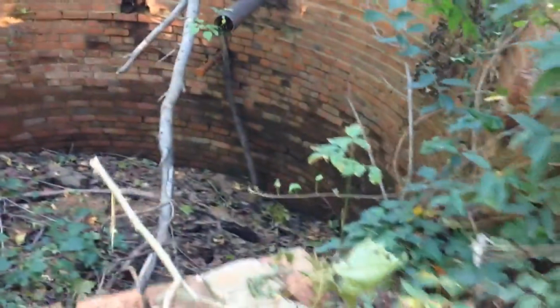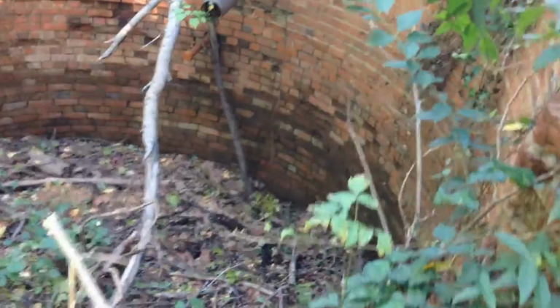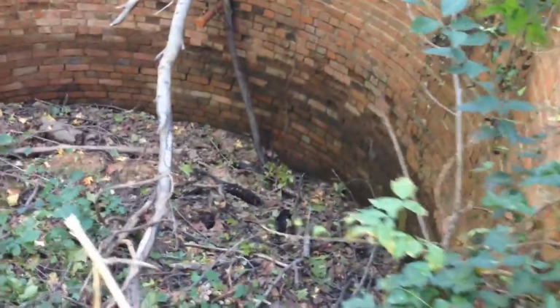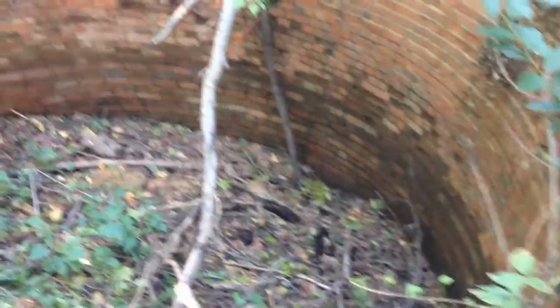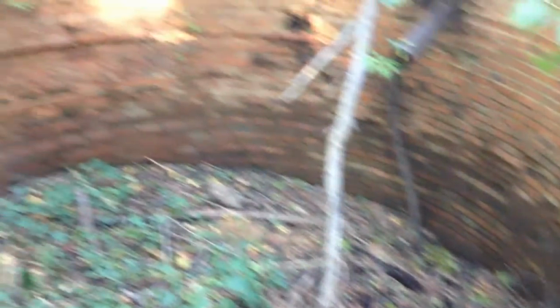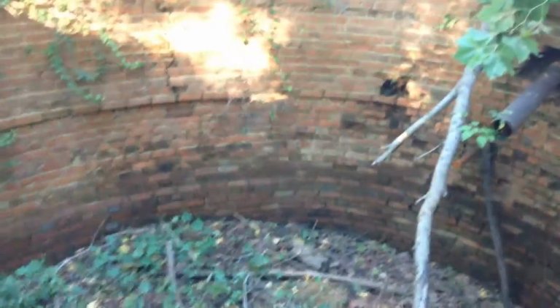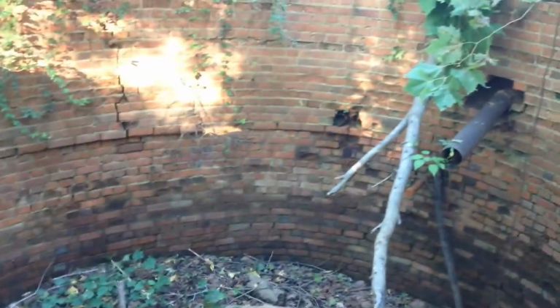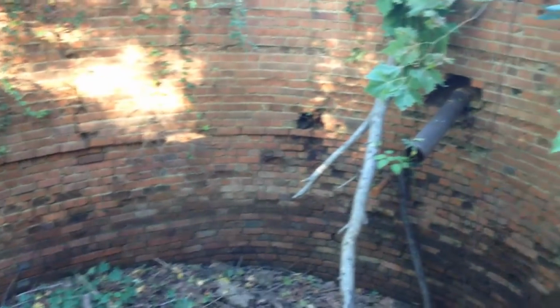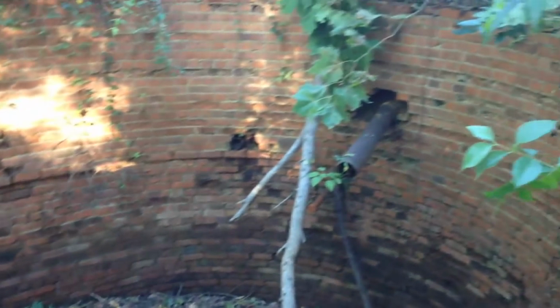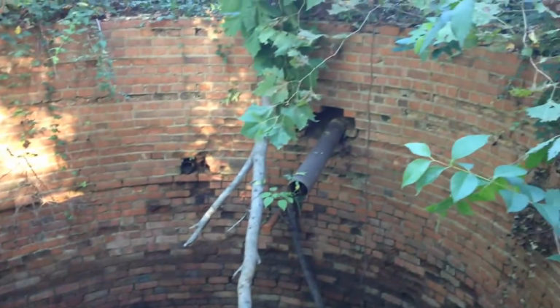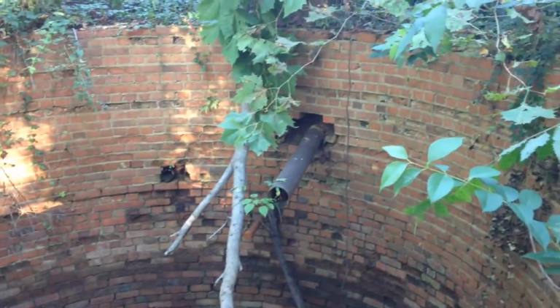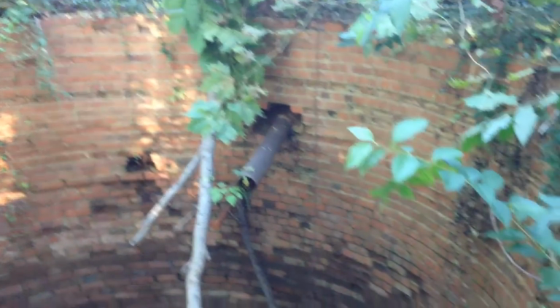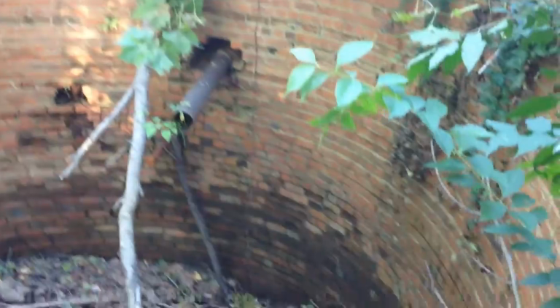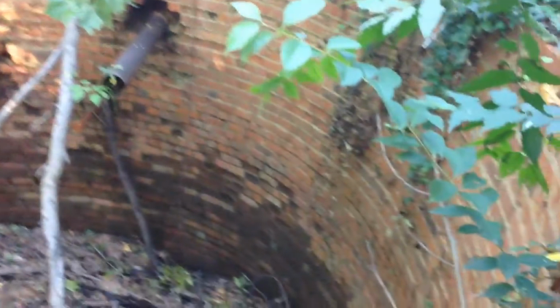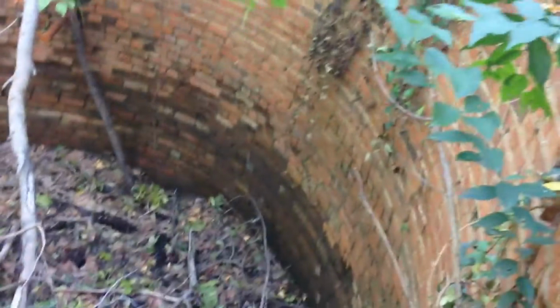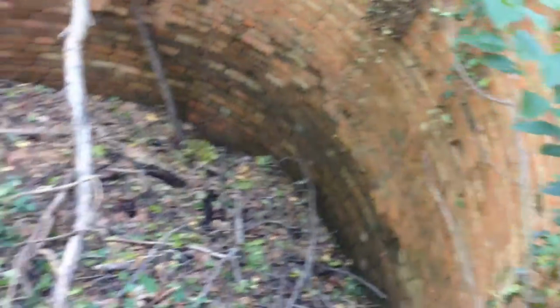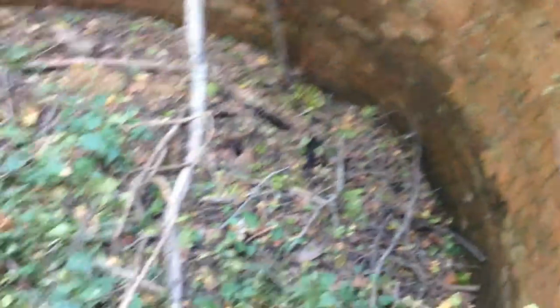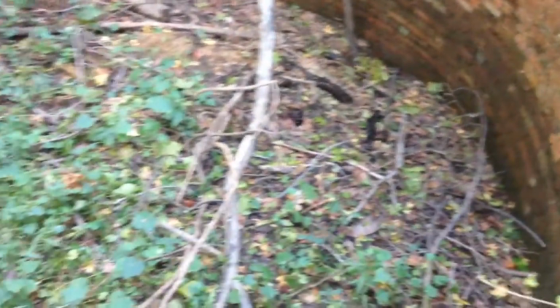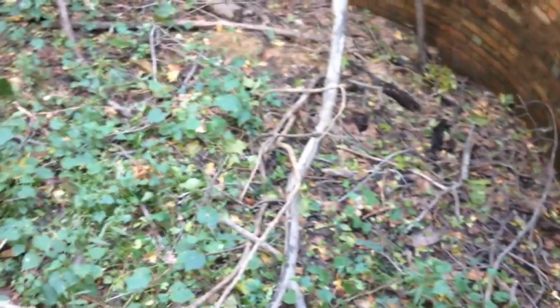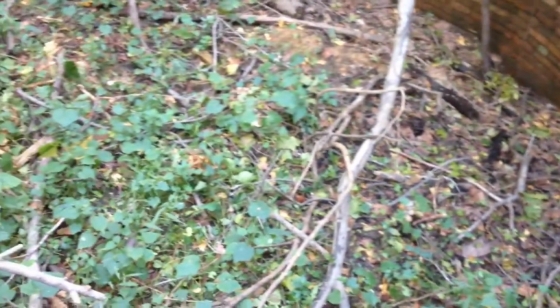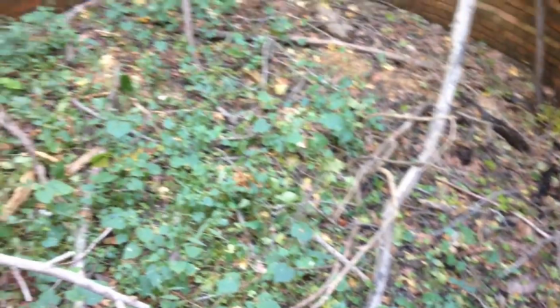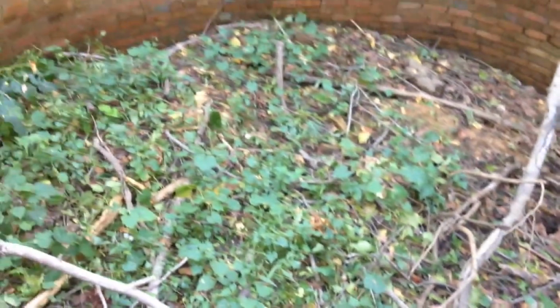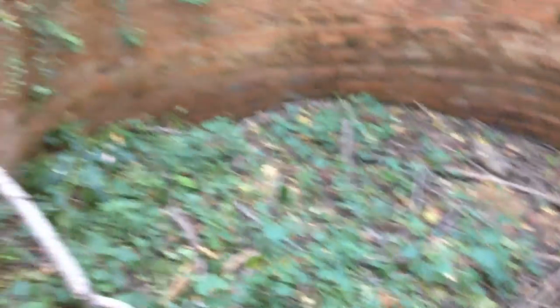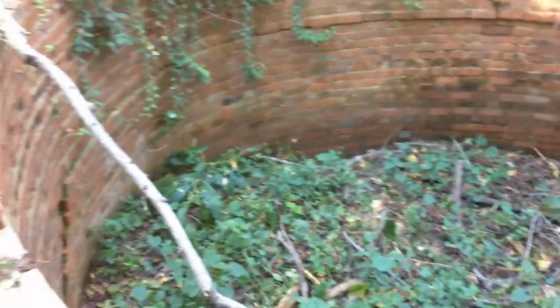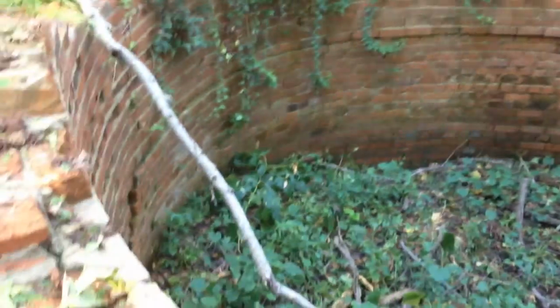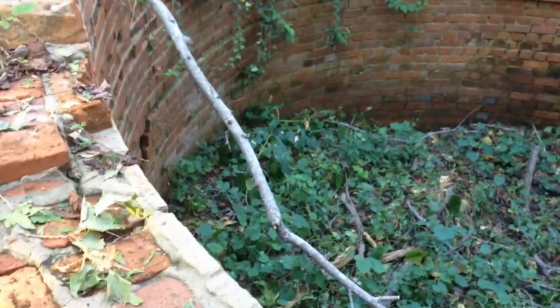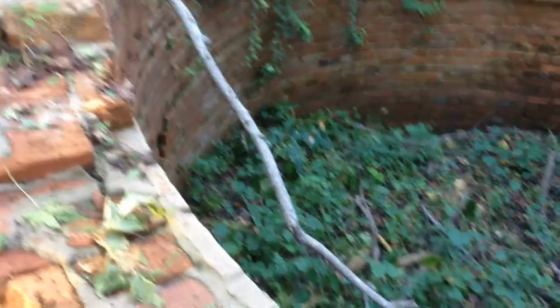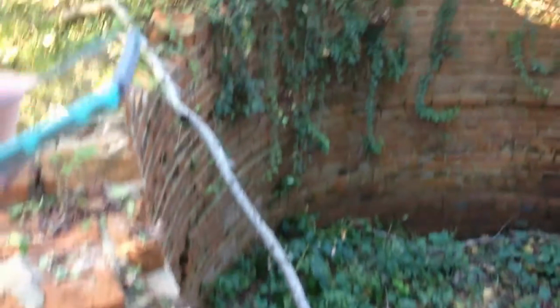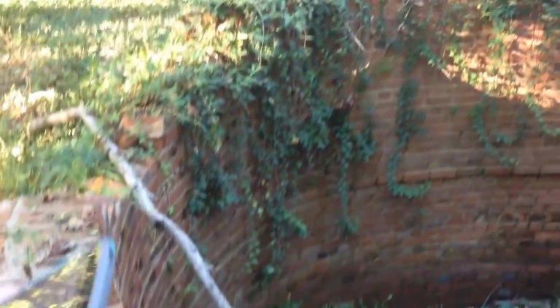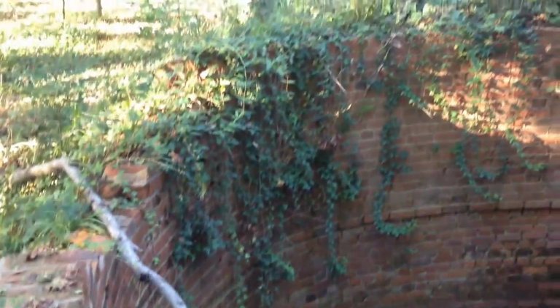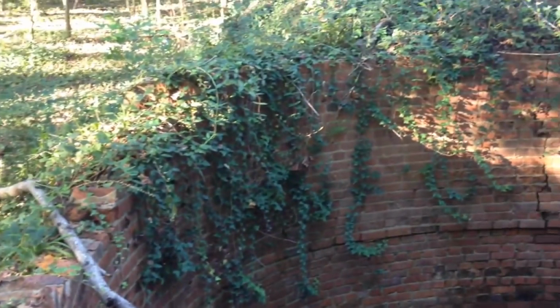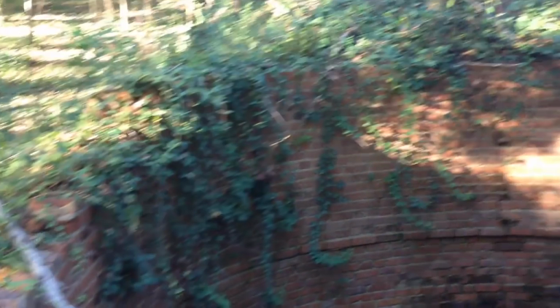Oh, wow. Just be careful, guys, when you come over here. Looks like all kinds of stuff growing in there. I guess it used to be a silo at one point, I guess.